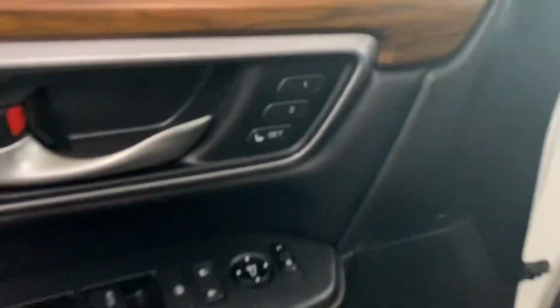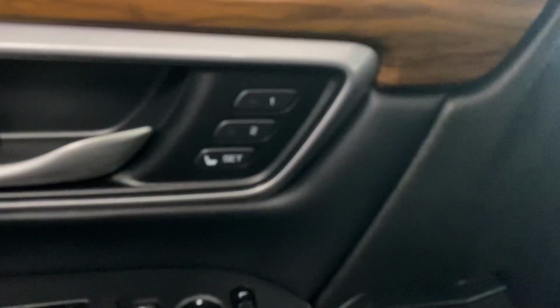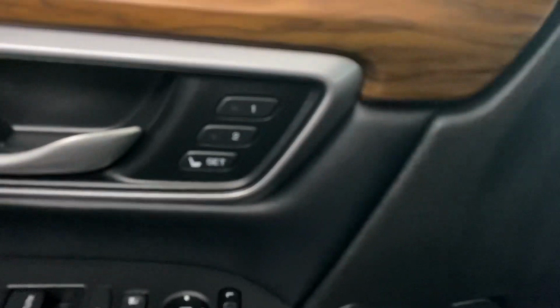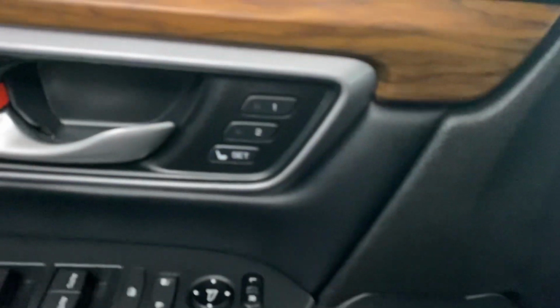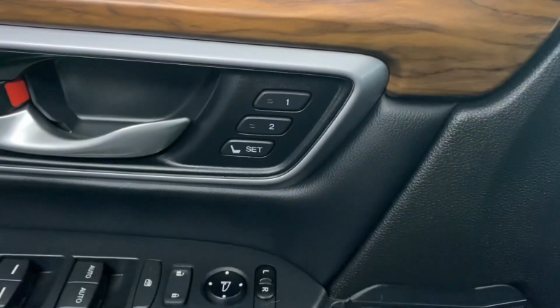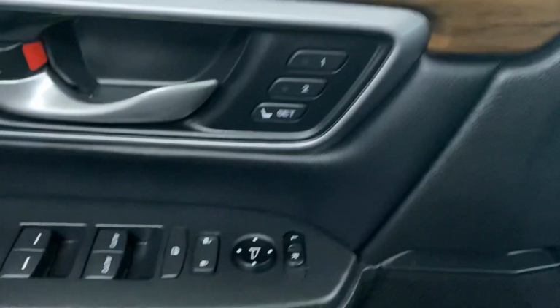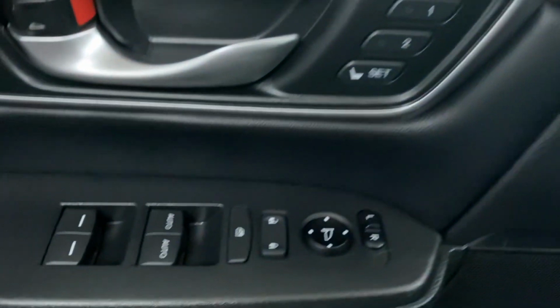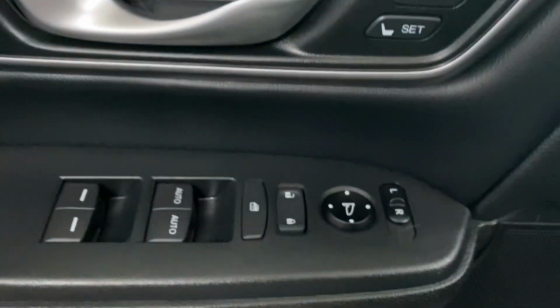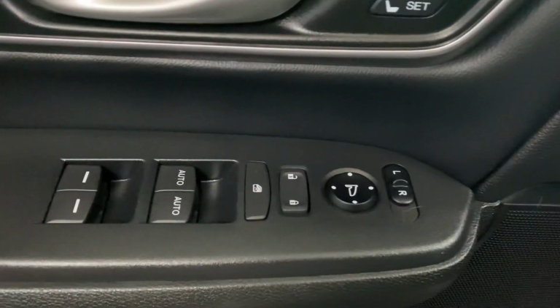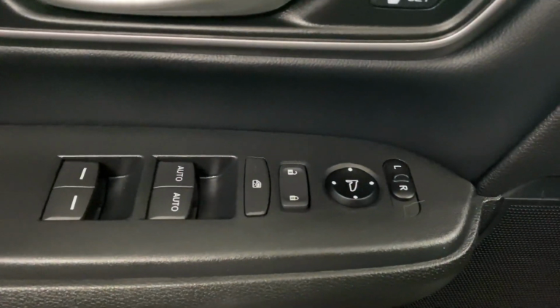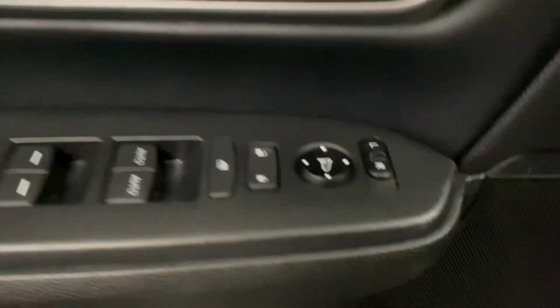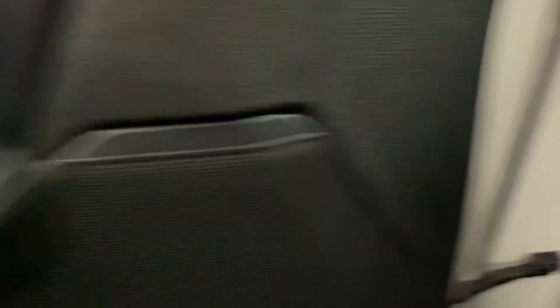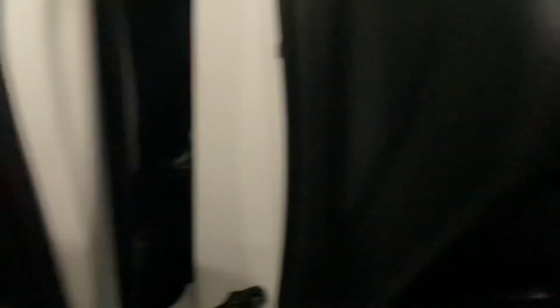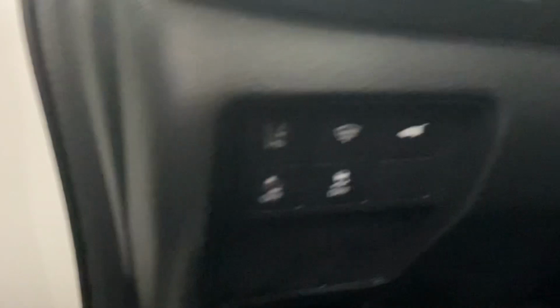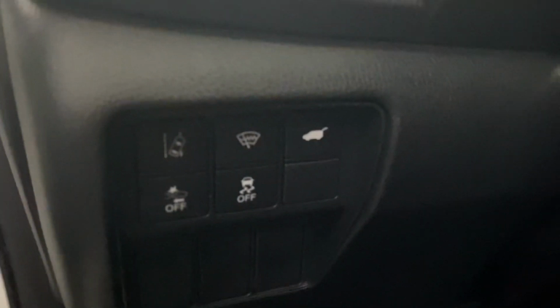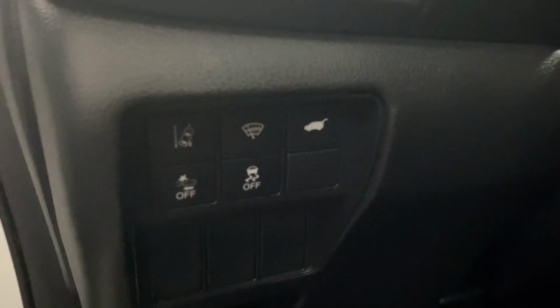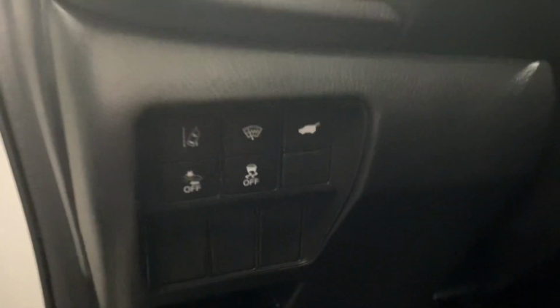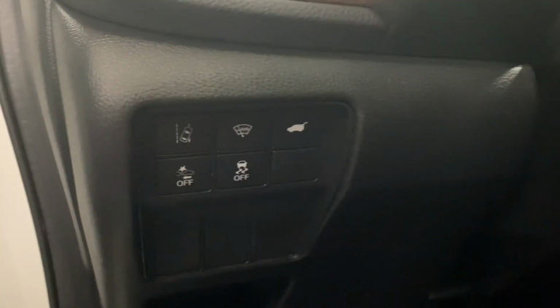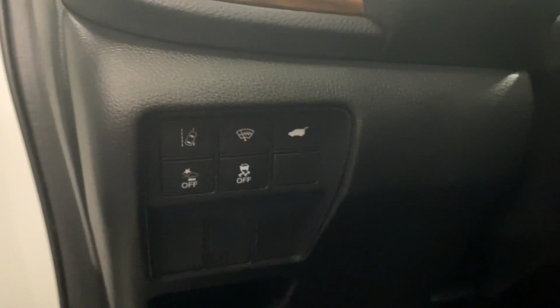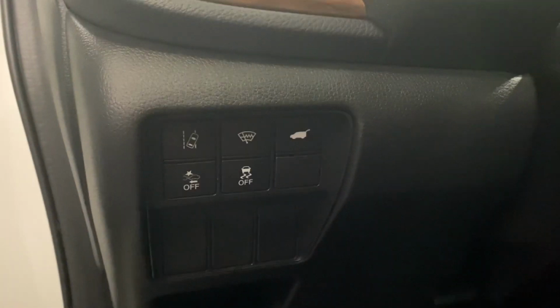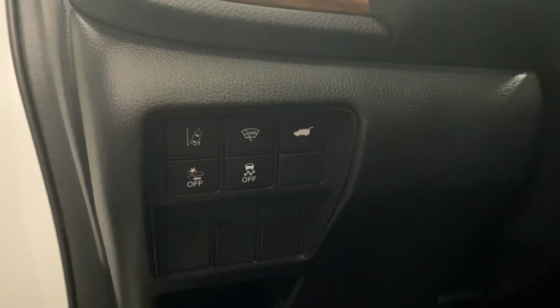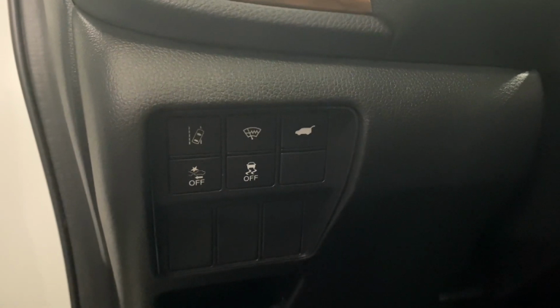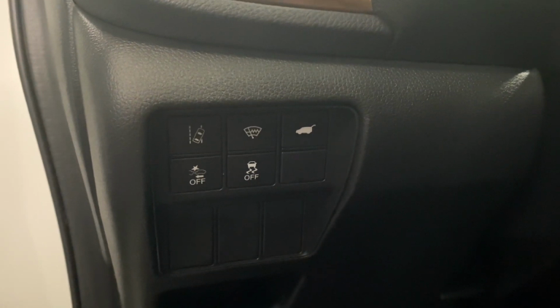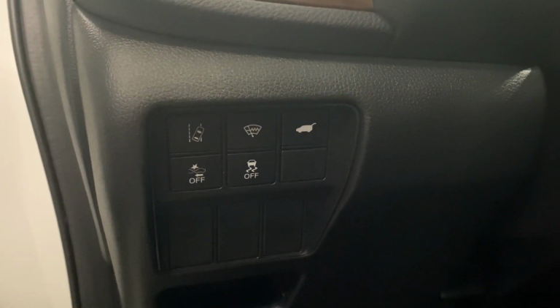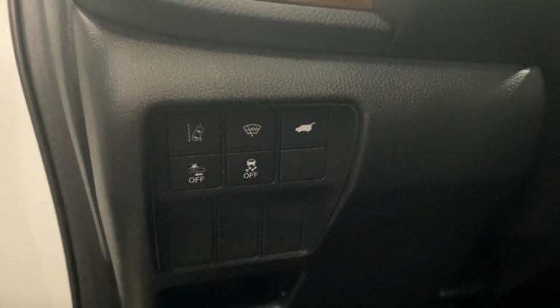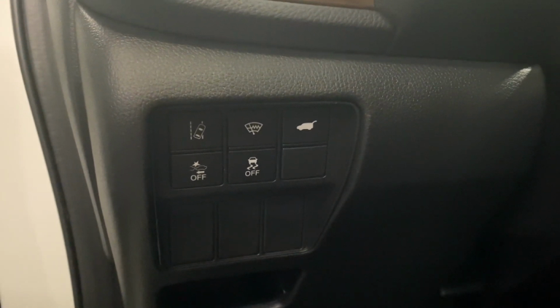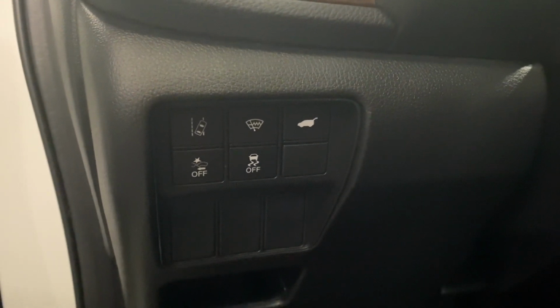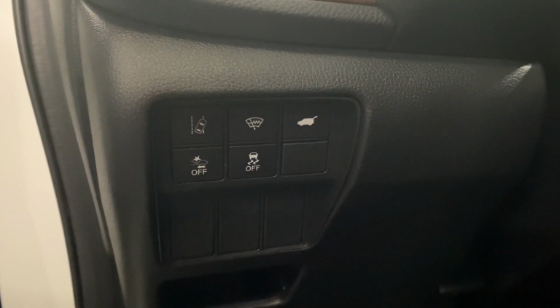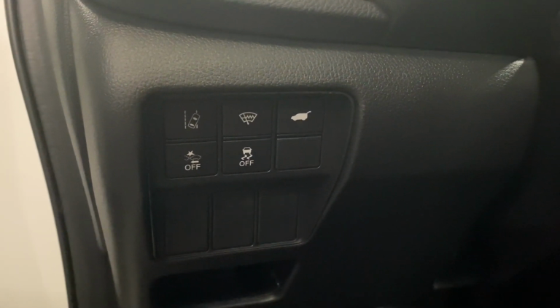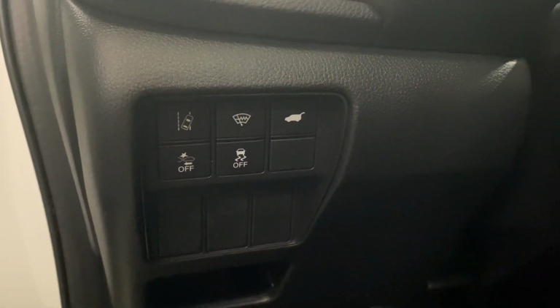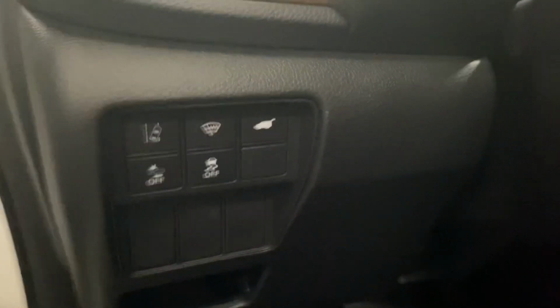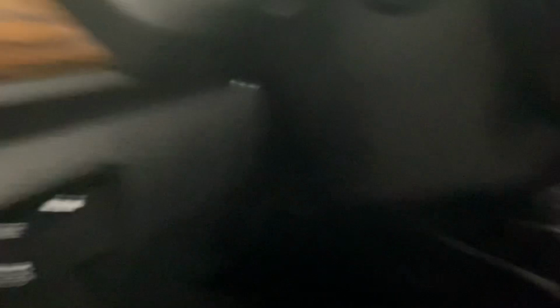On your door panel, you have your memory seating, powered windows, locks, and side mirrors. And on your driver's panel, you have your lane-keeping assist, windshield wiper de-icer, rear trunk hatch, front collision mitigation, and traction control.